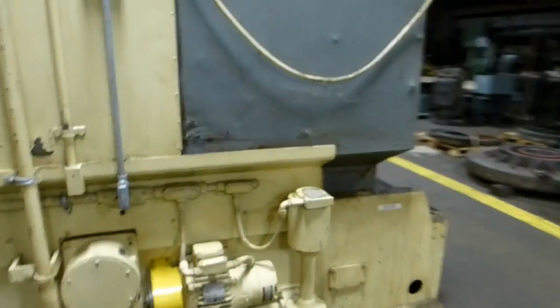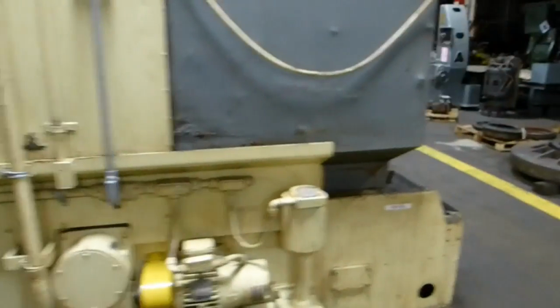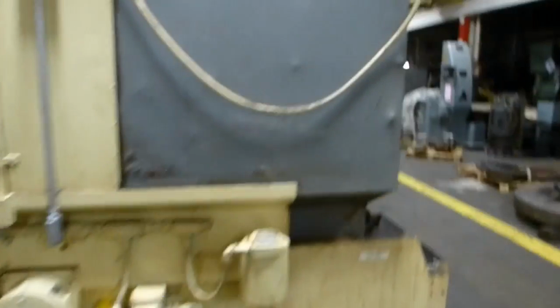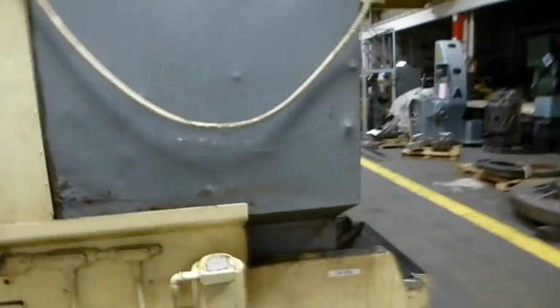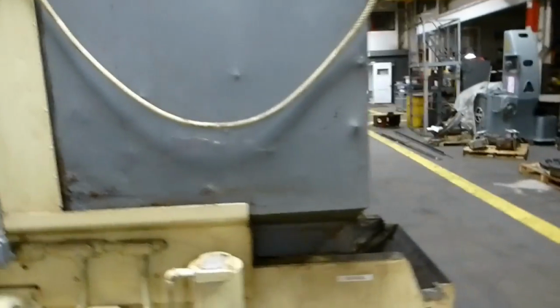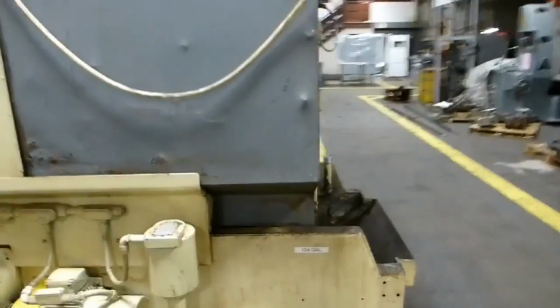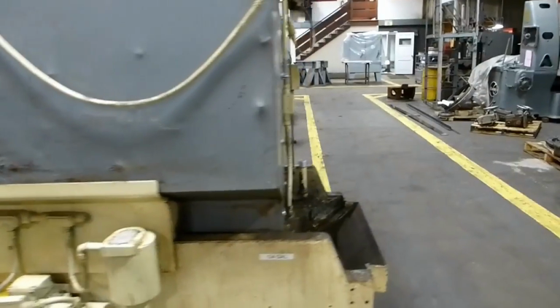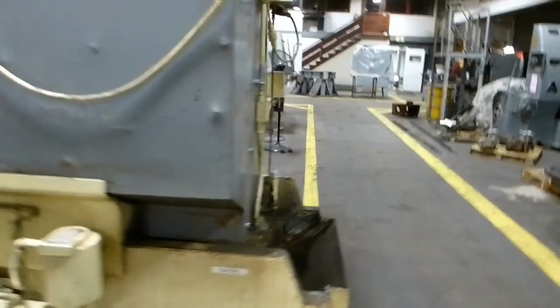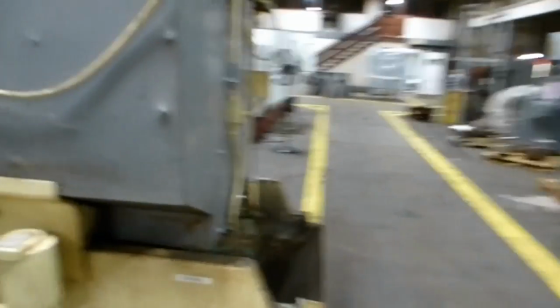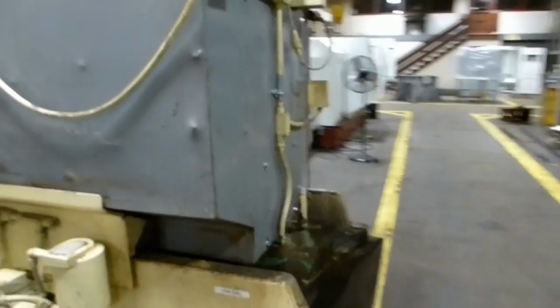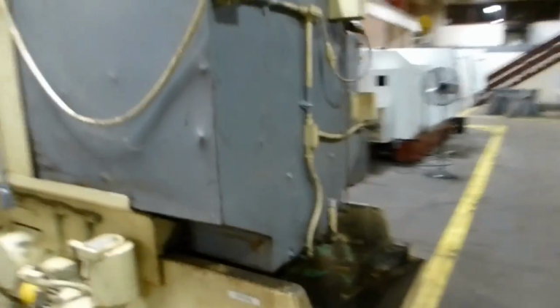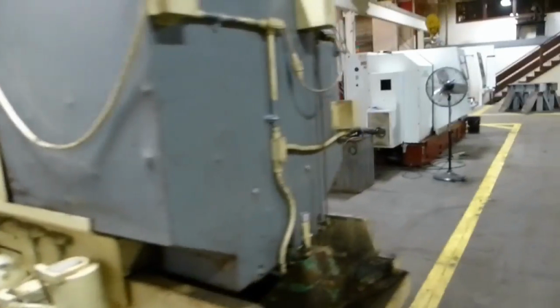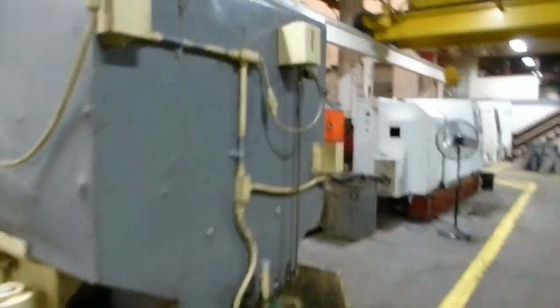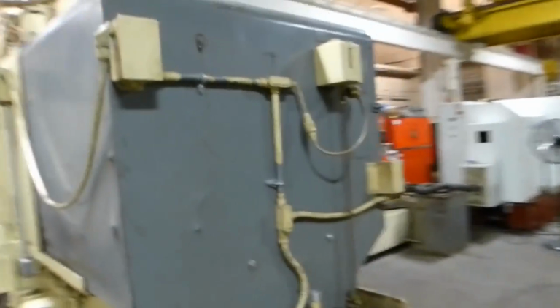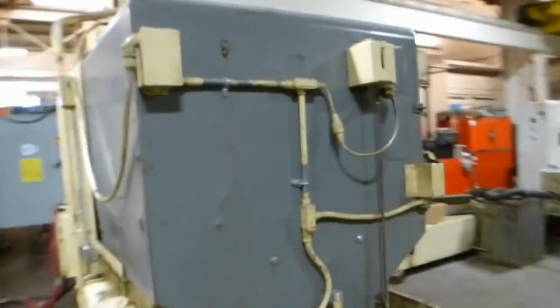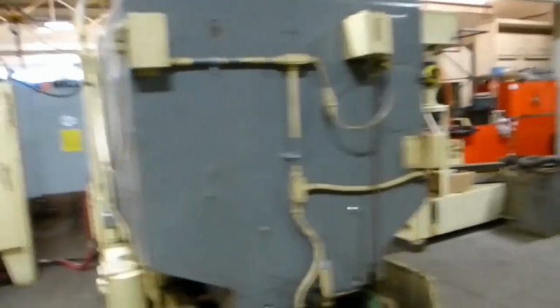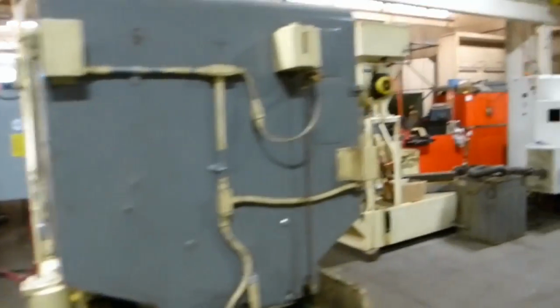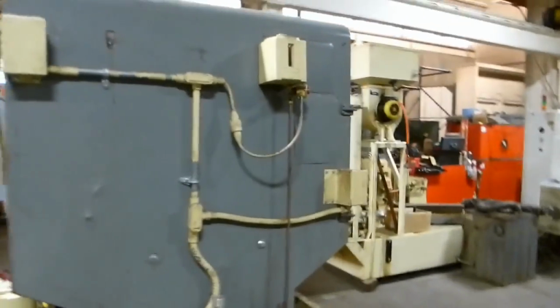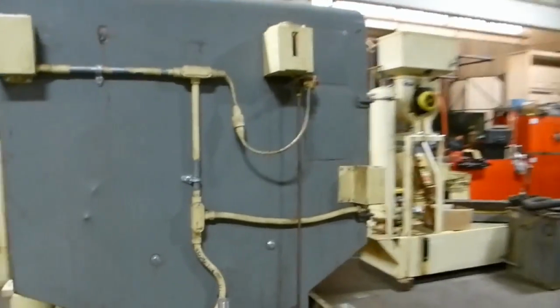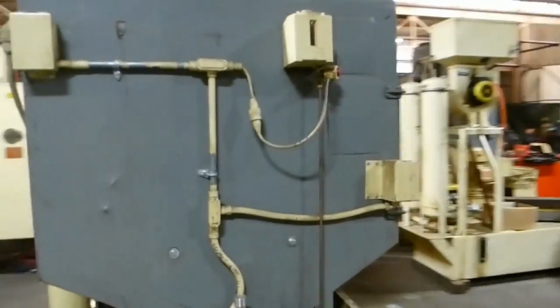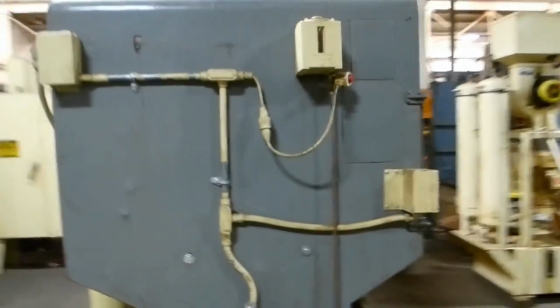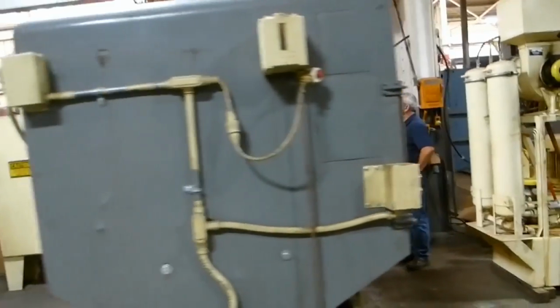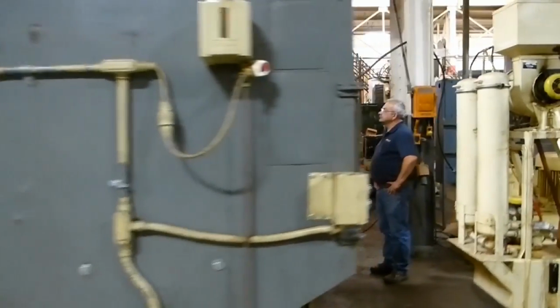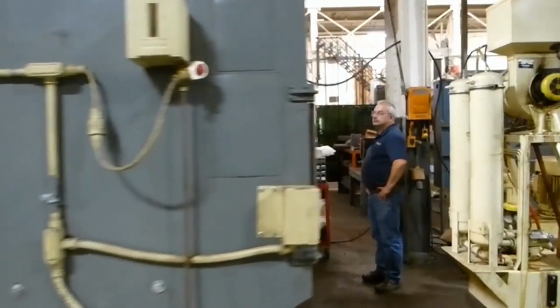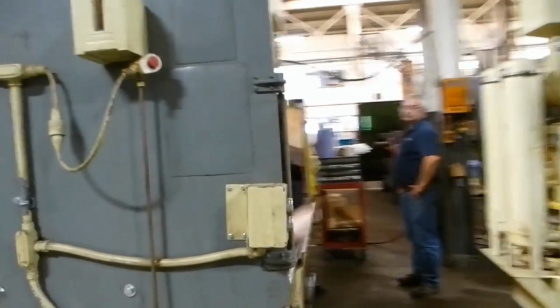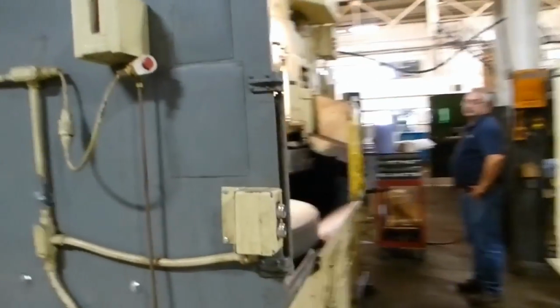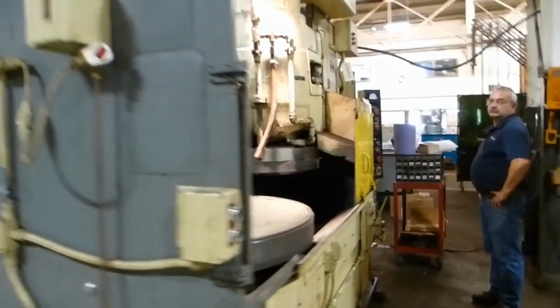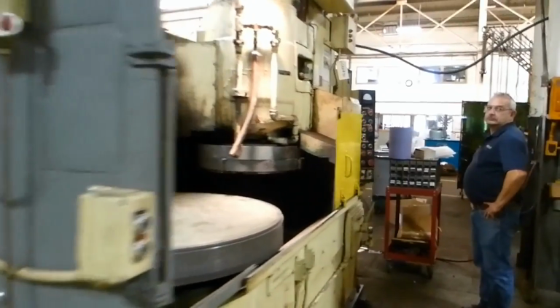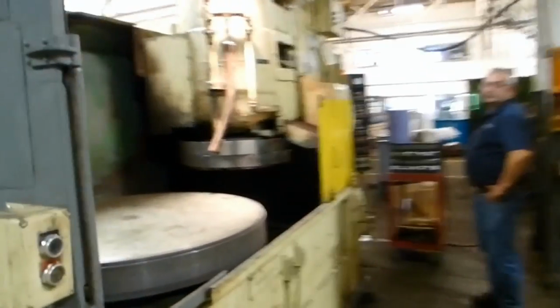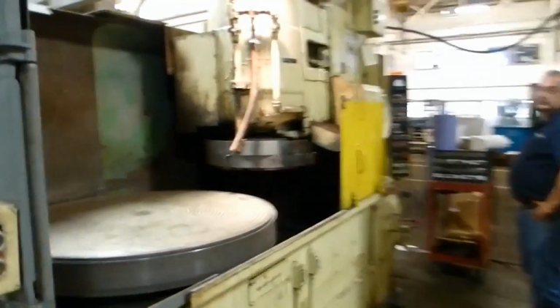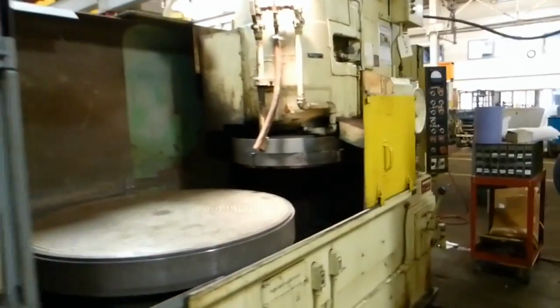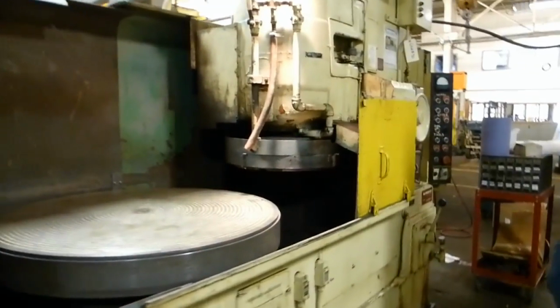We'll walk around to the front and start the operation.